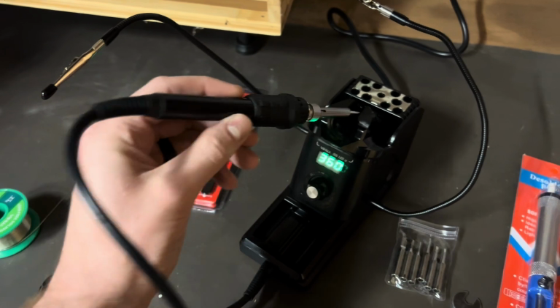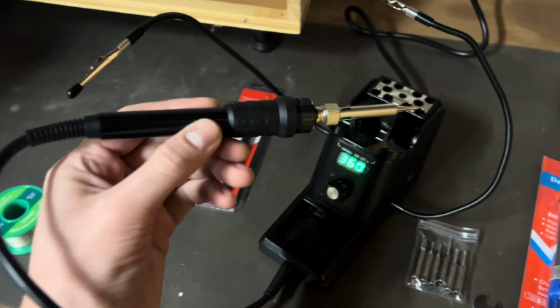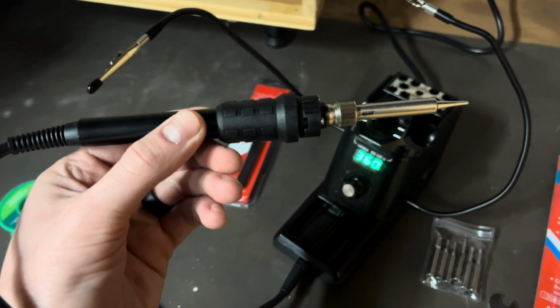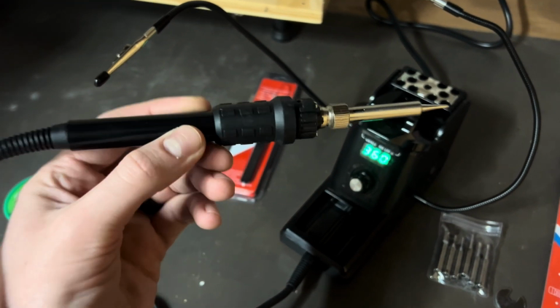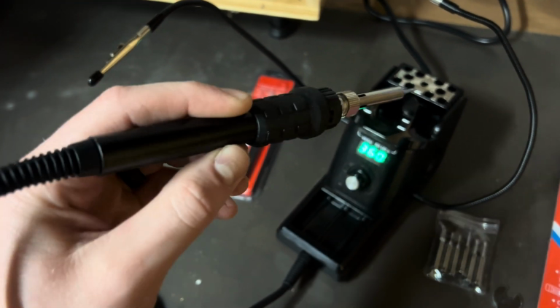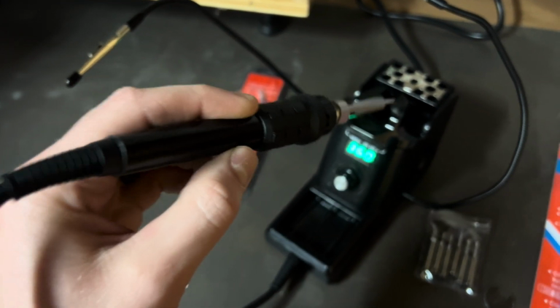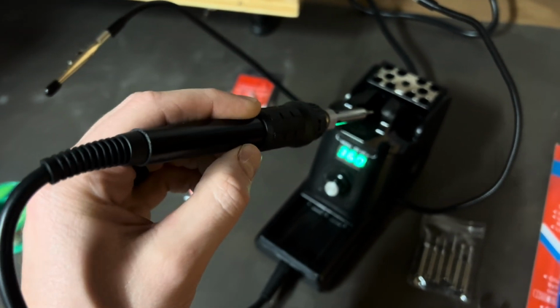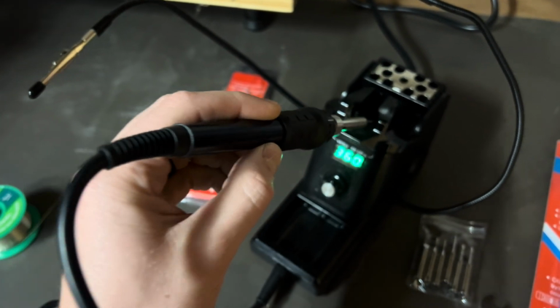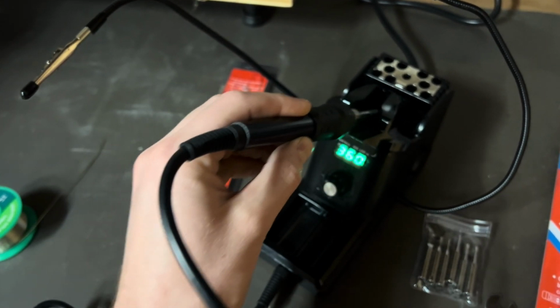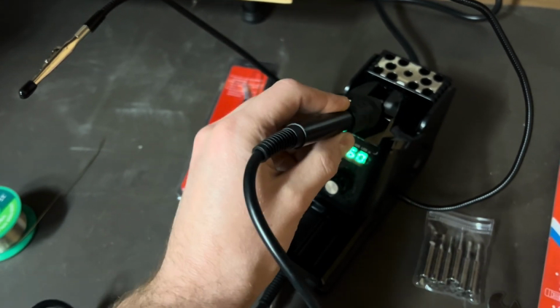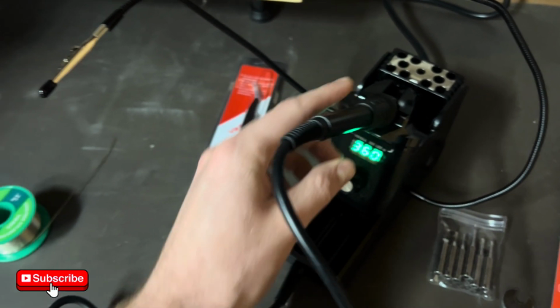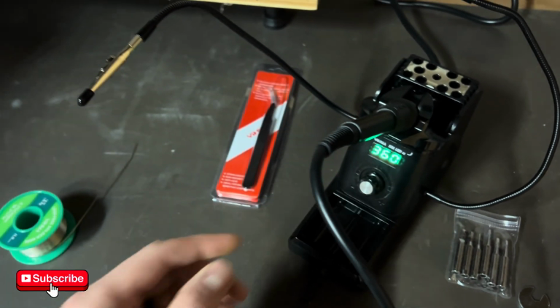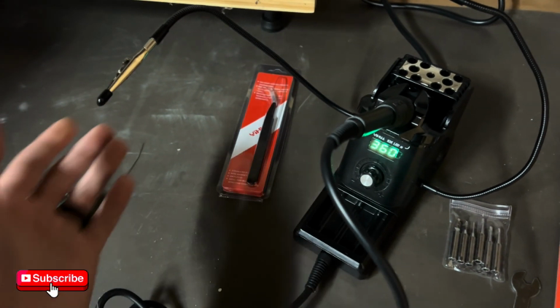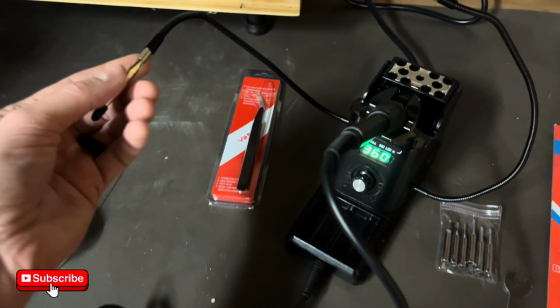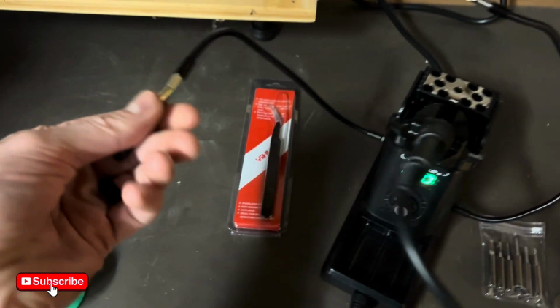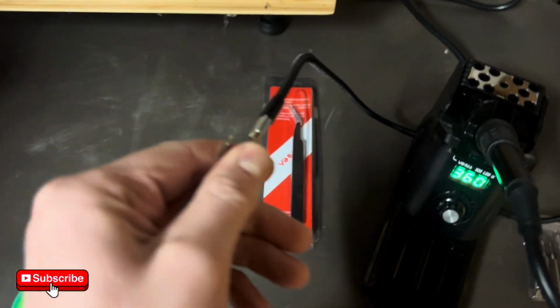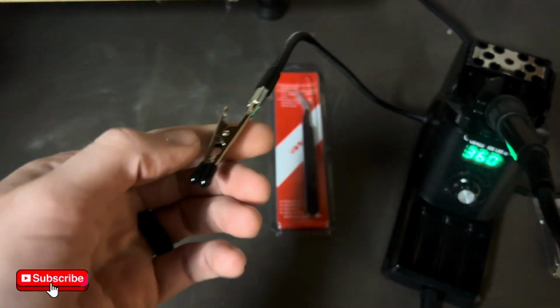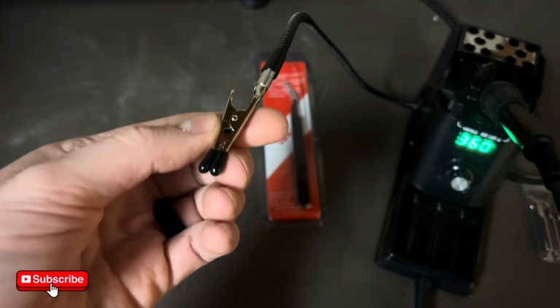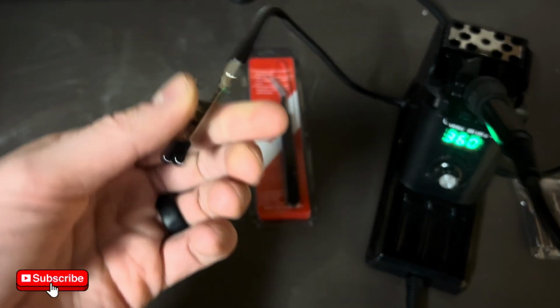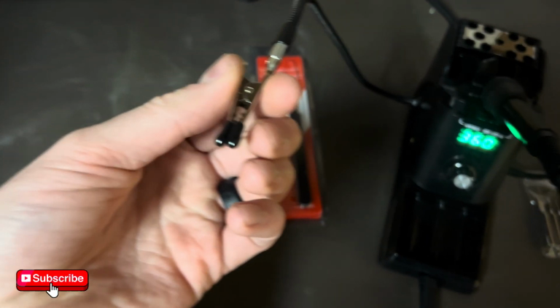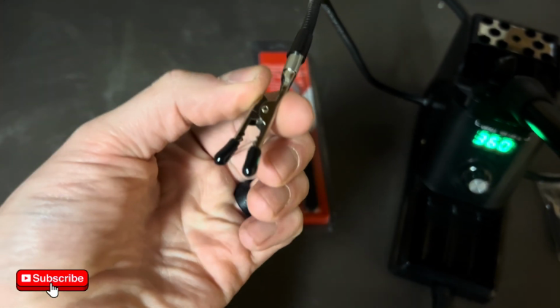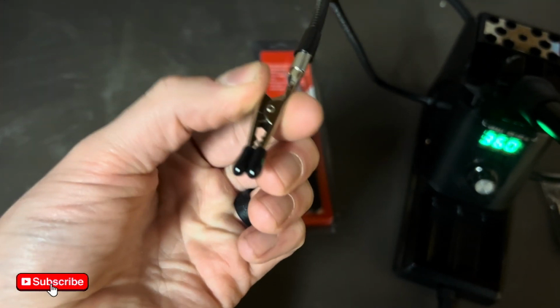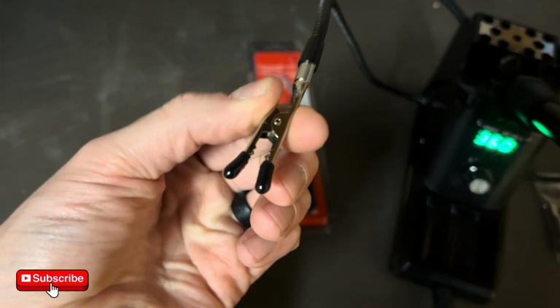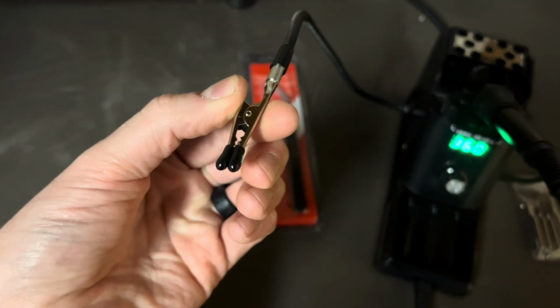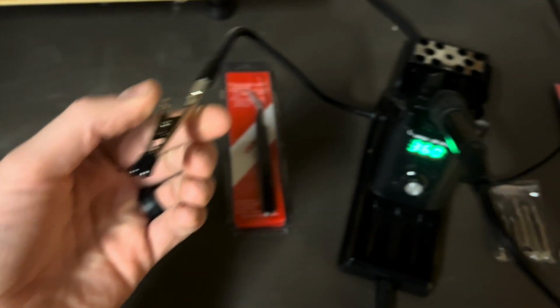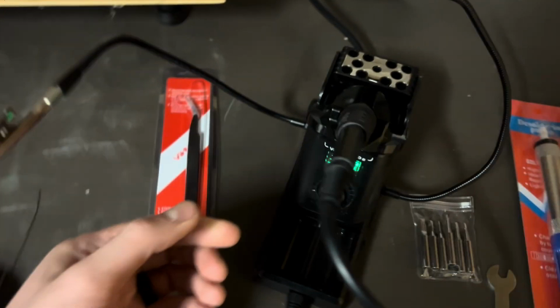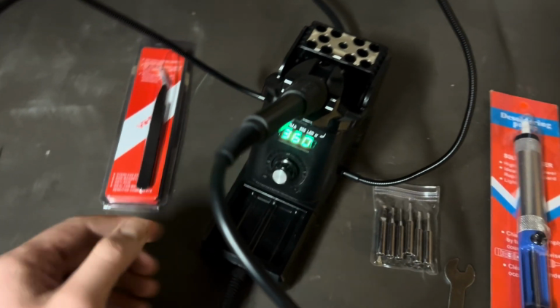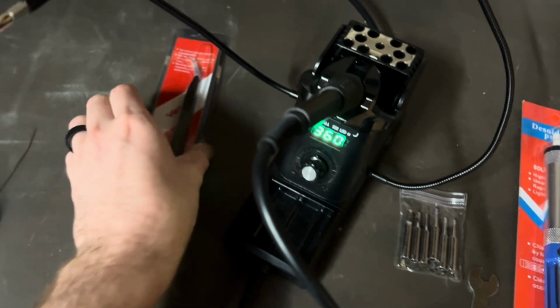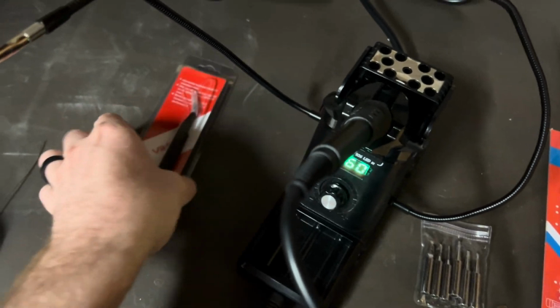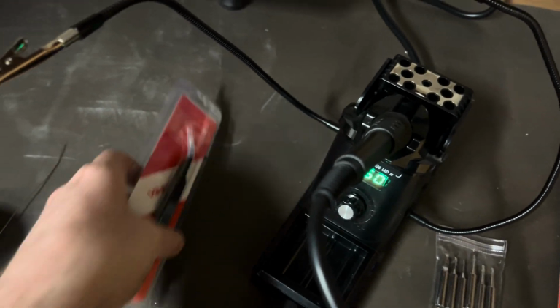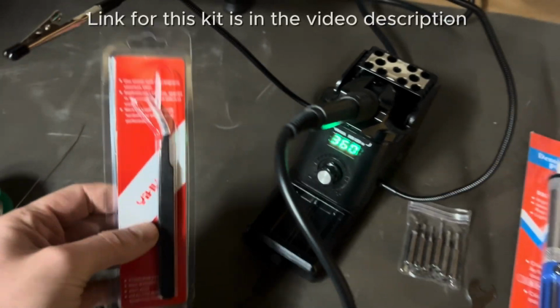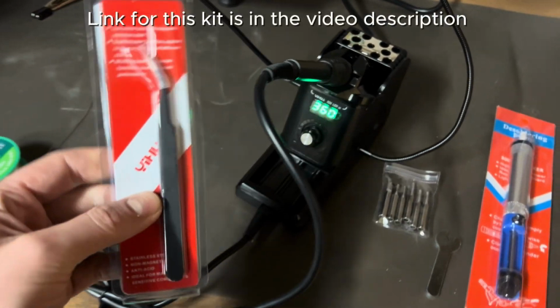There are a few things that you should know about this soldering kit before you decide whether or not to grab it. It does have these two adjustable arms that come with it that you can snap something into — it'll hold it into place for you. It does come with these tweezers.